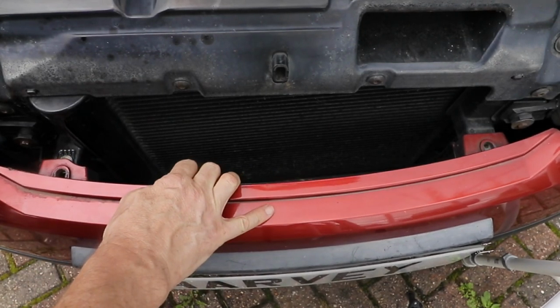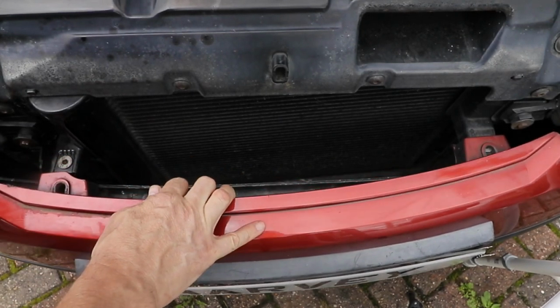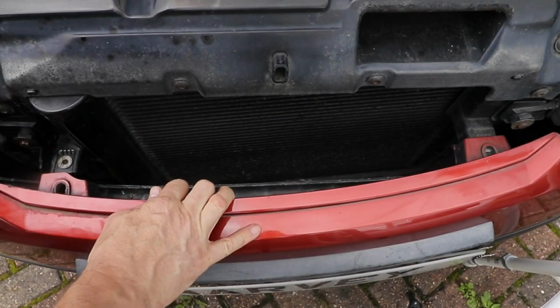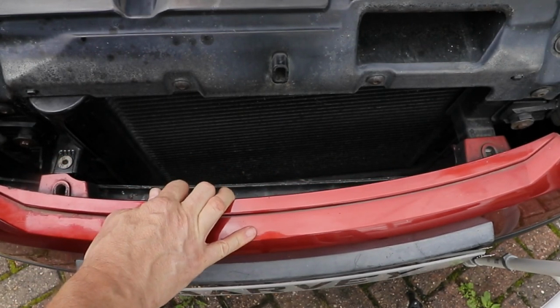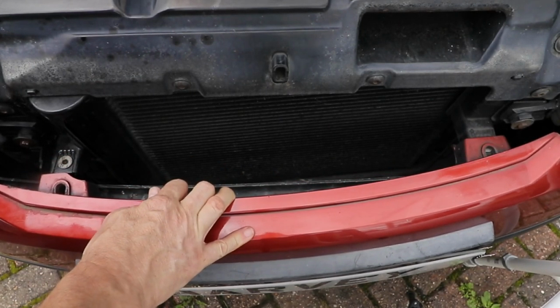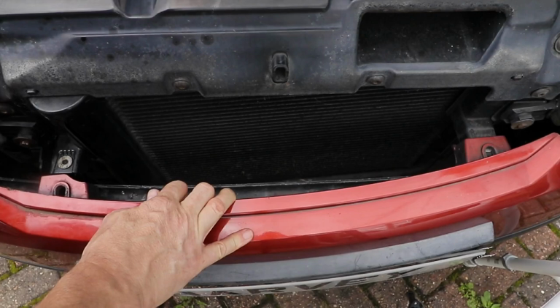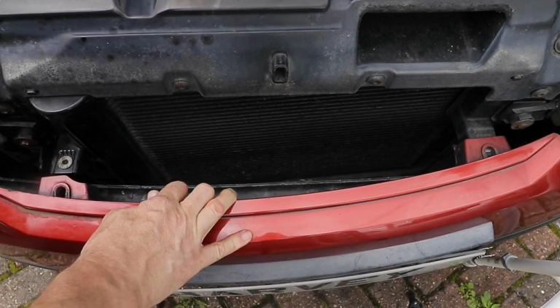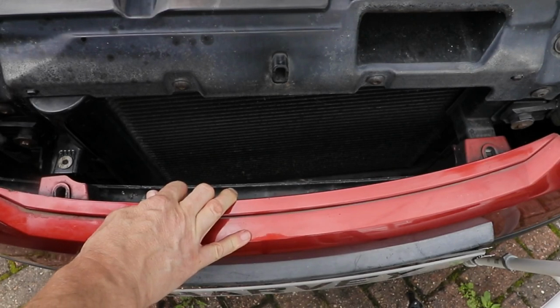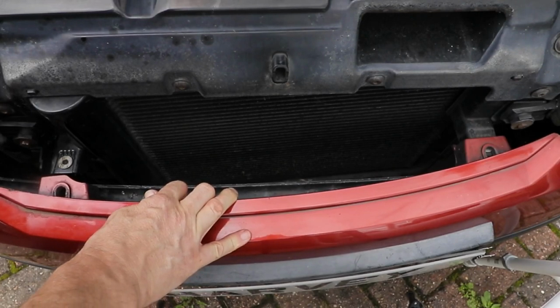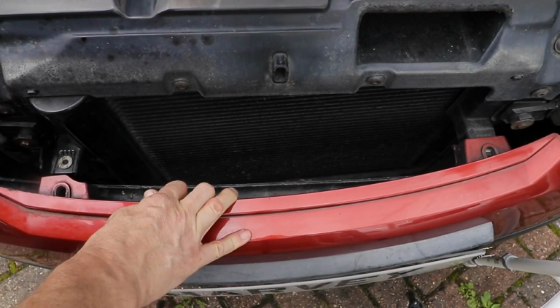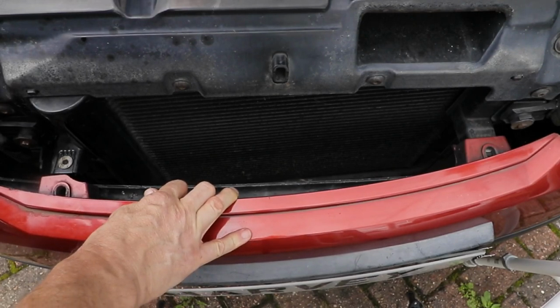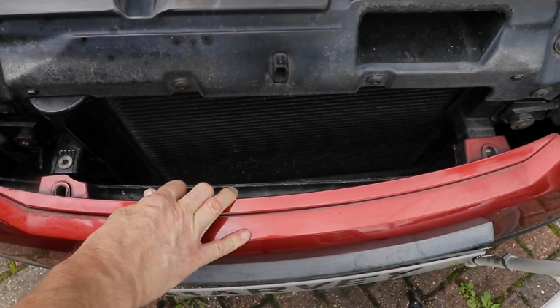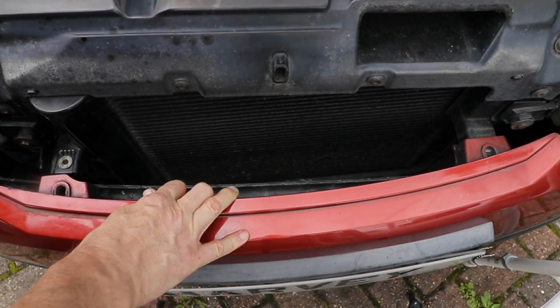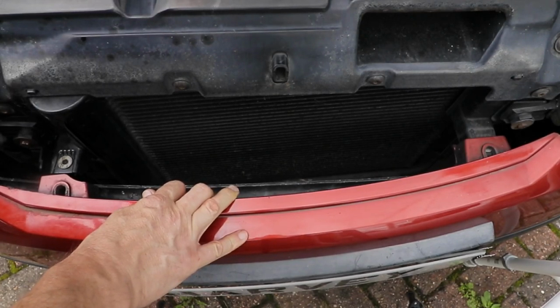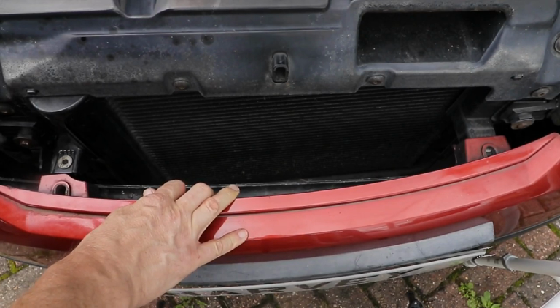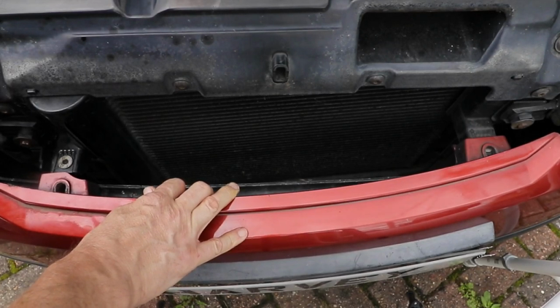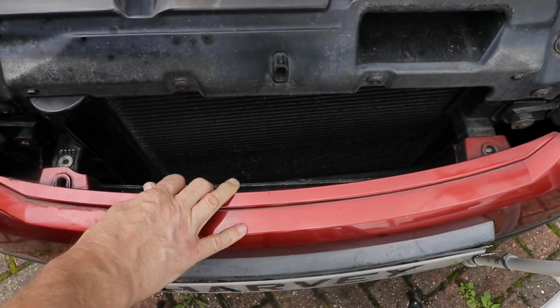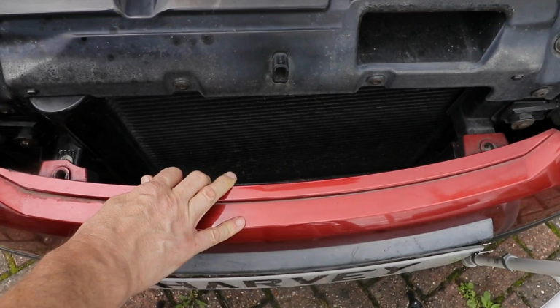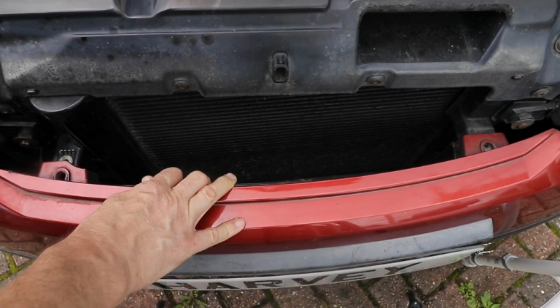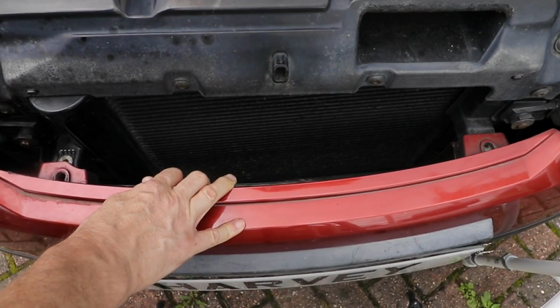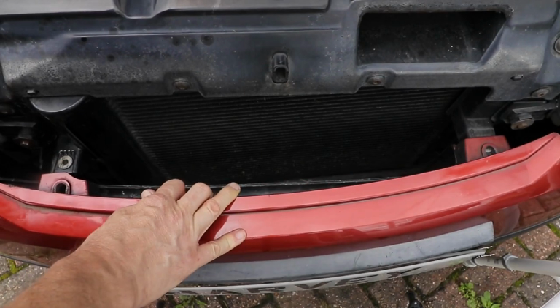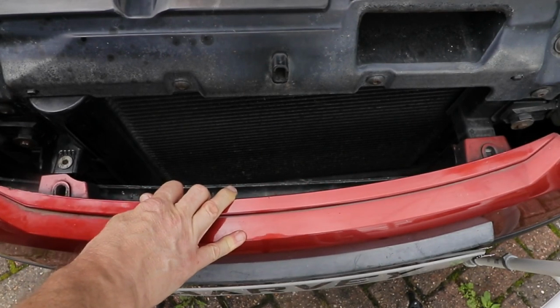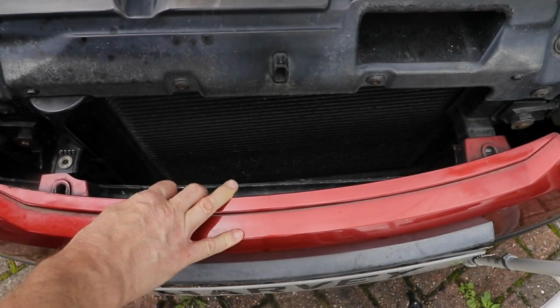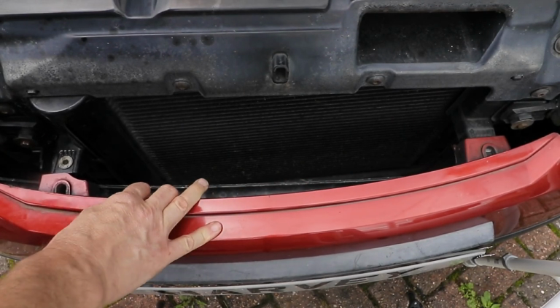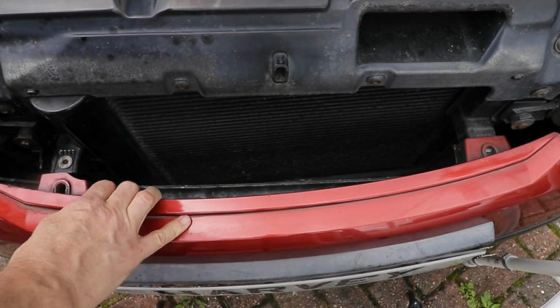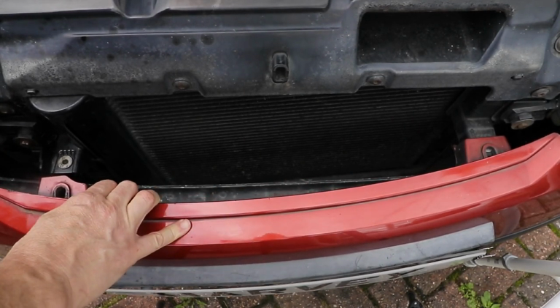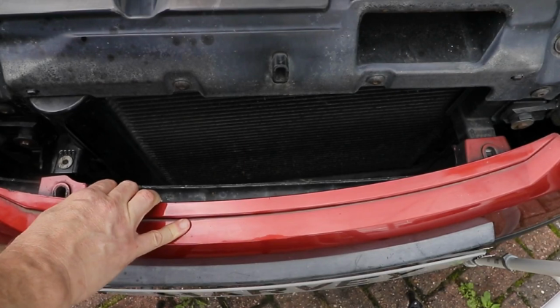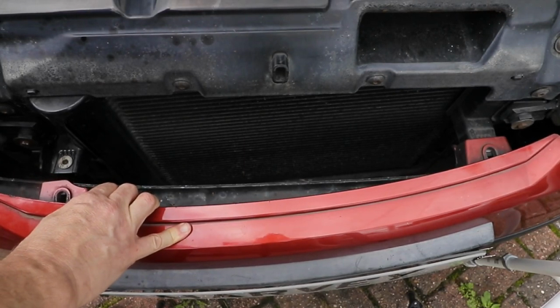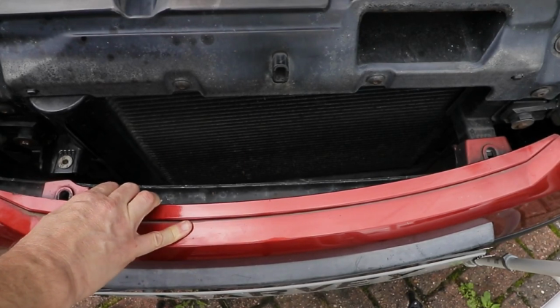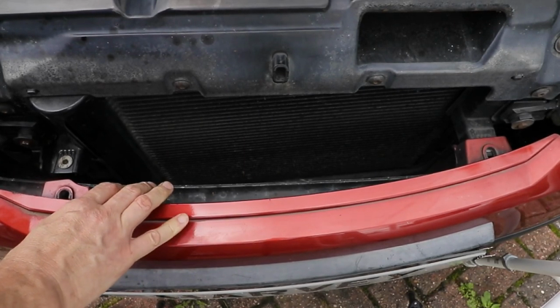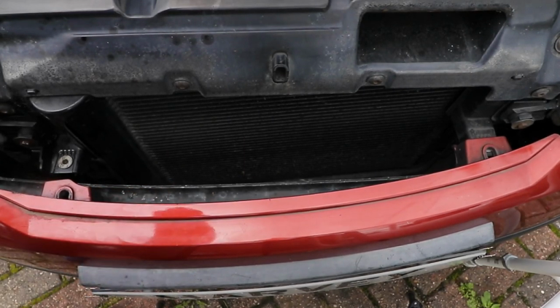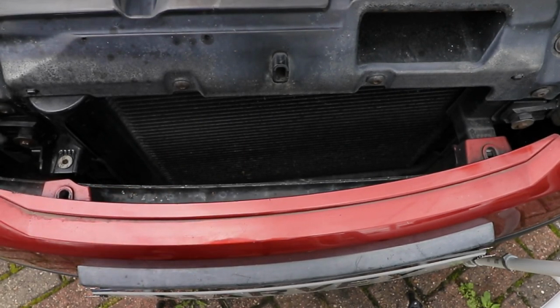If you're still struggling, you can take the bumper completely off if you prefer. I've done a video on this and I'll leave it in the description and at the end of the video if you need help with that. I found I could actually hold the plastic bumper on the metal bumper underneath by pulling it down a bit.